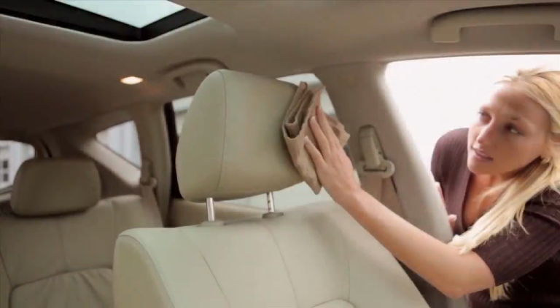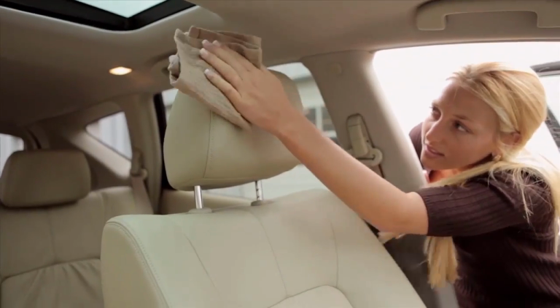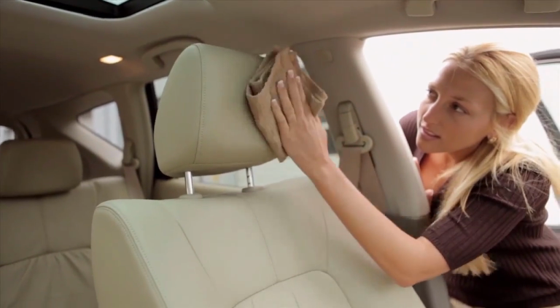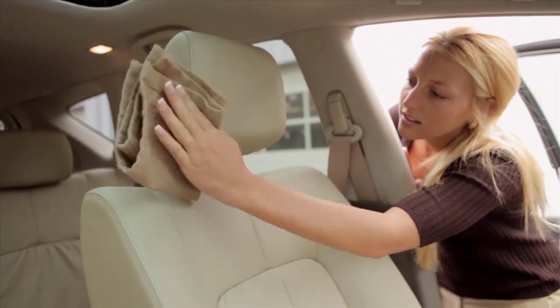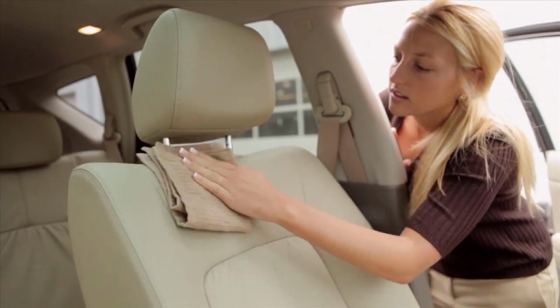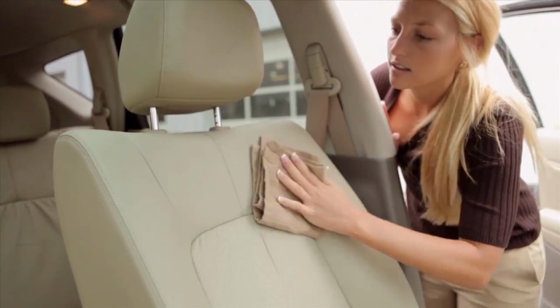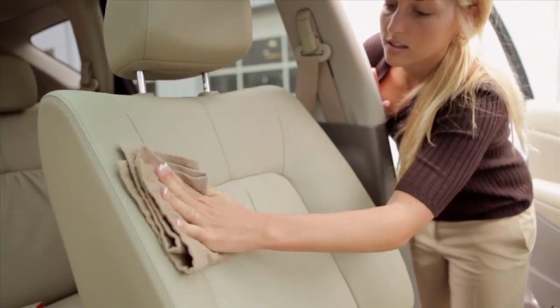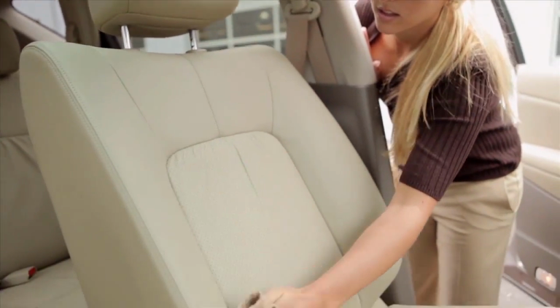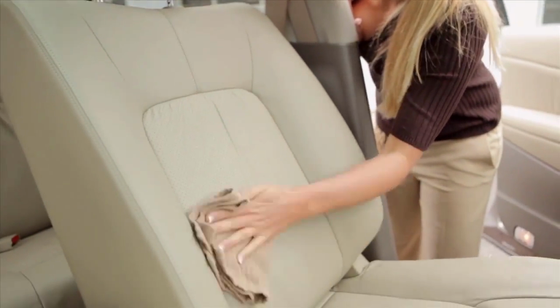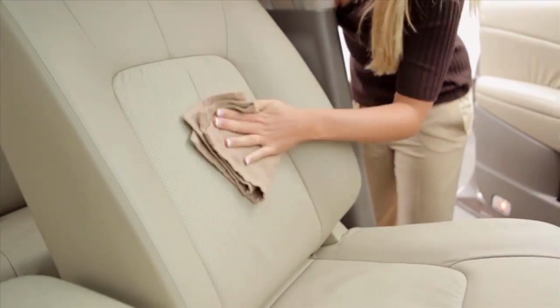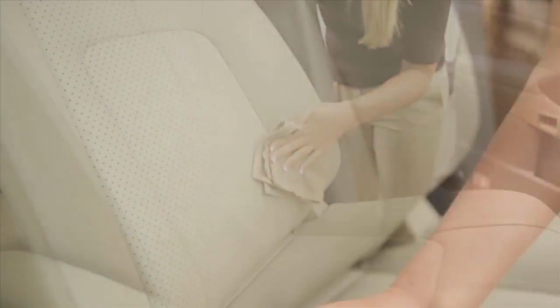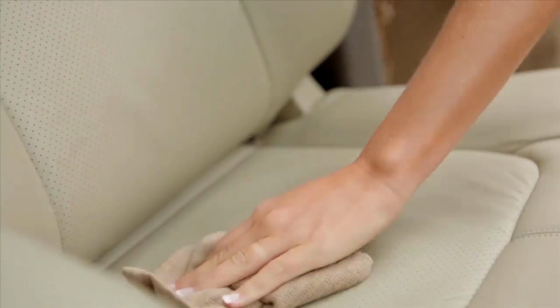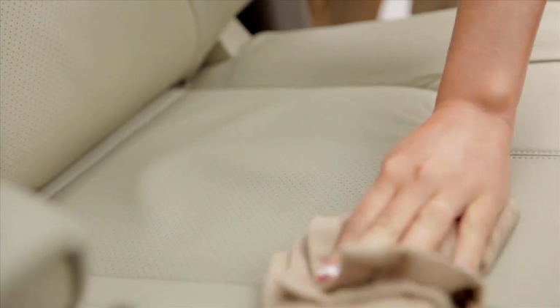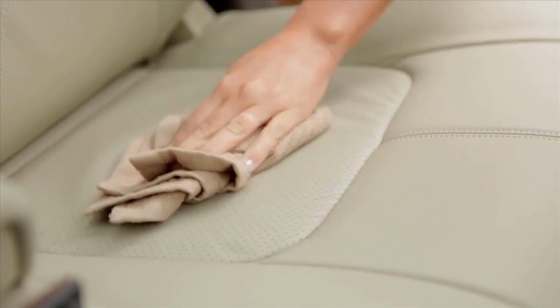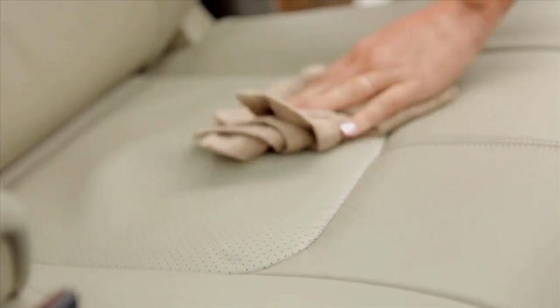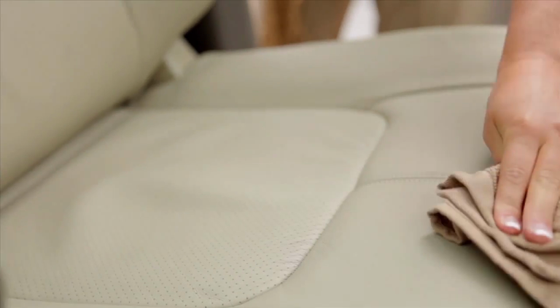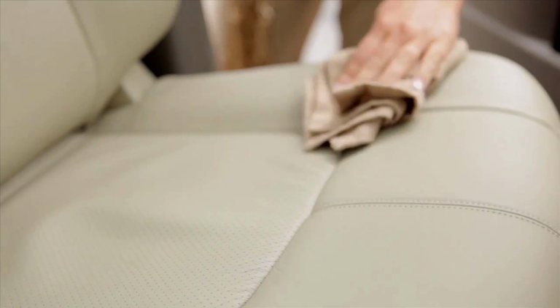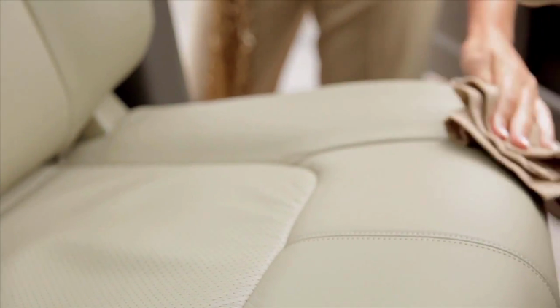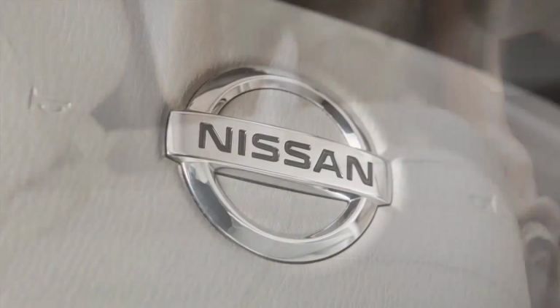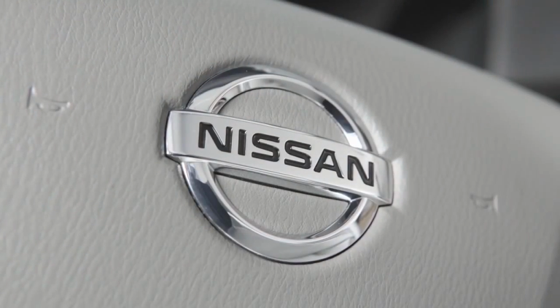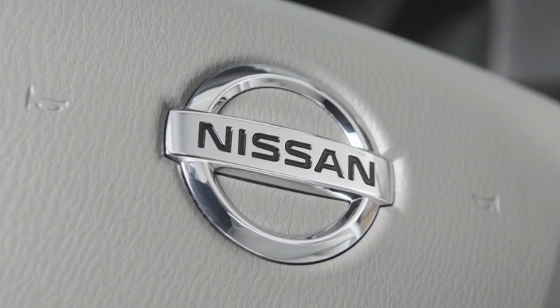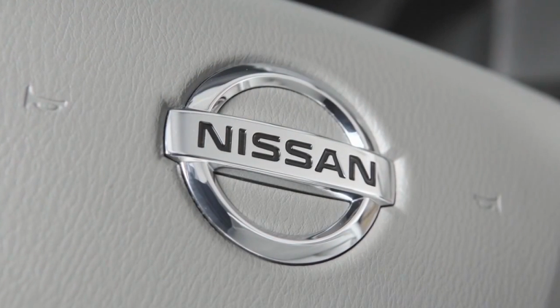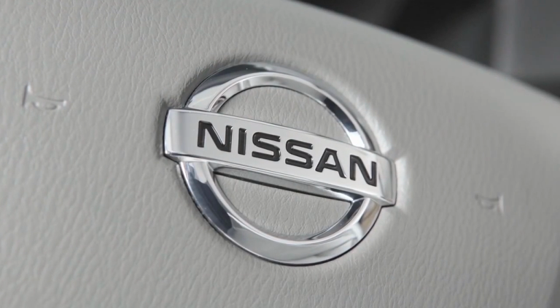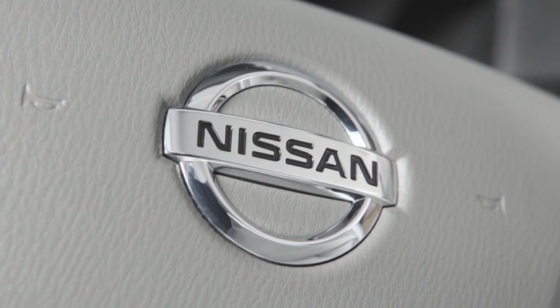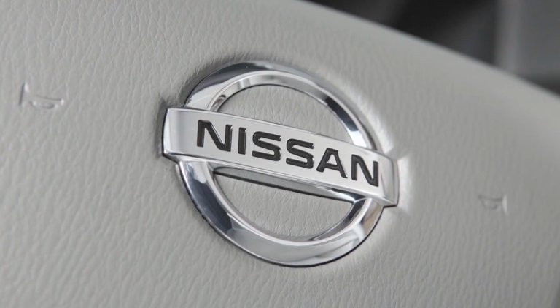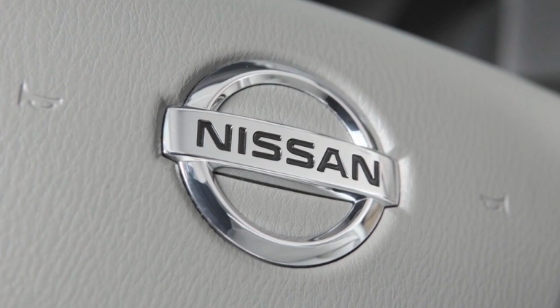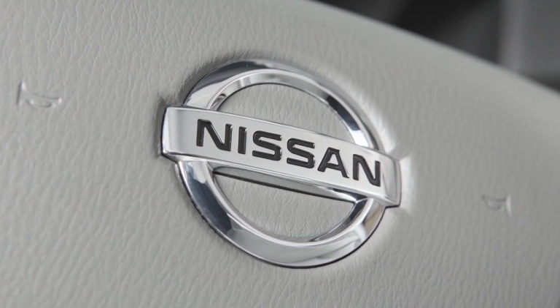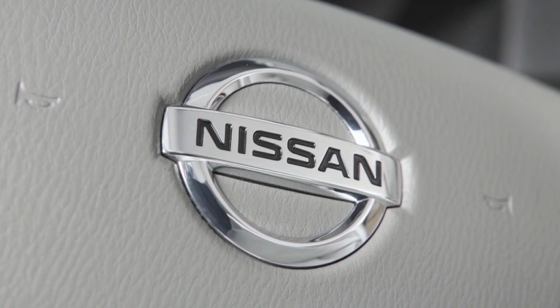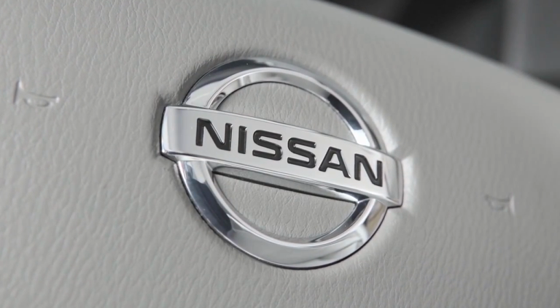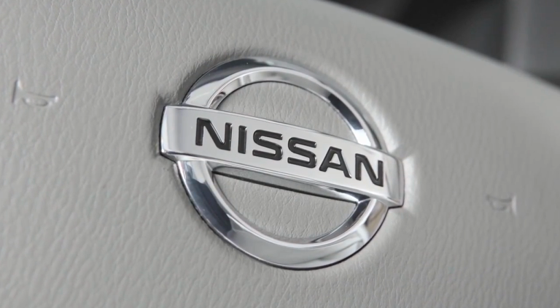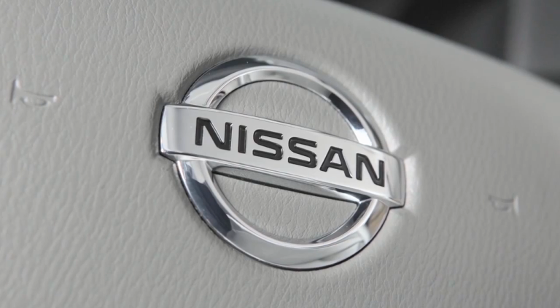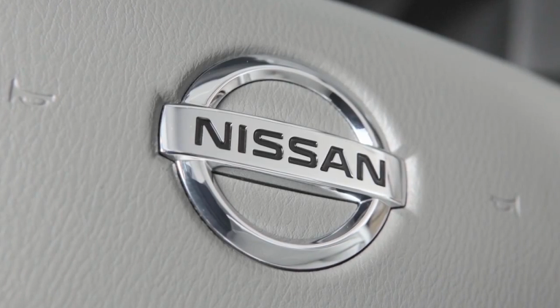Wipe all vinyl and leather surfaces, if so equipped, with a clean, soft cloth. Dampen it with water and a mild soap solution if necessary. Then rinse and wipe again with a dry cloth.